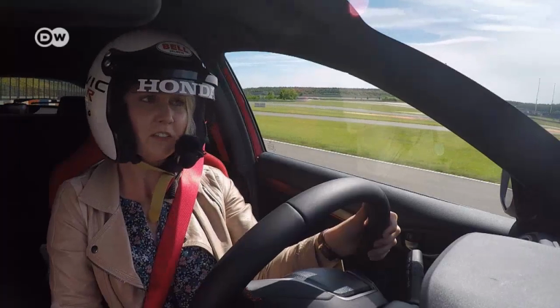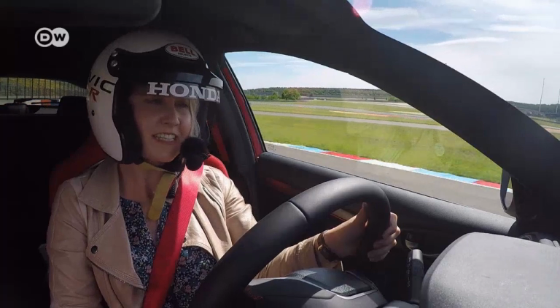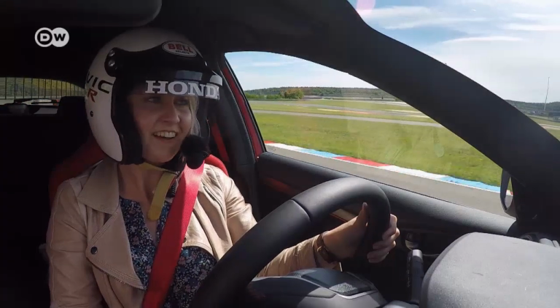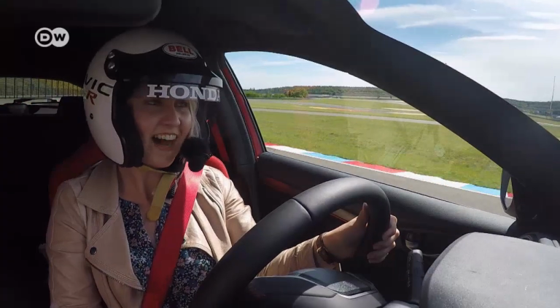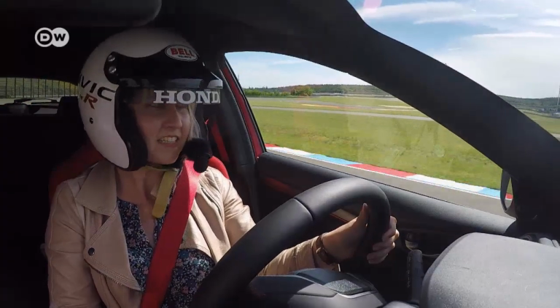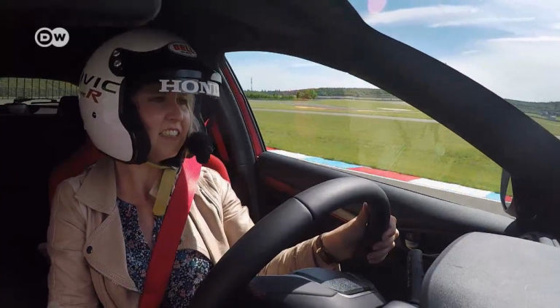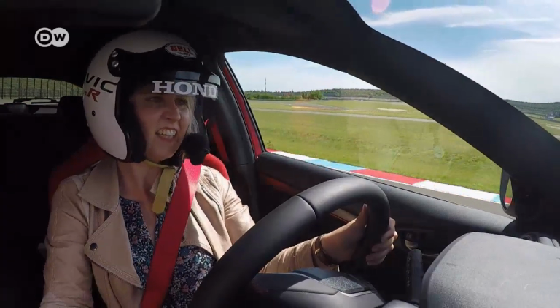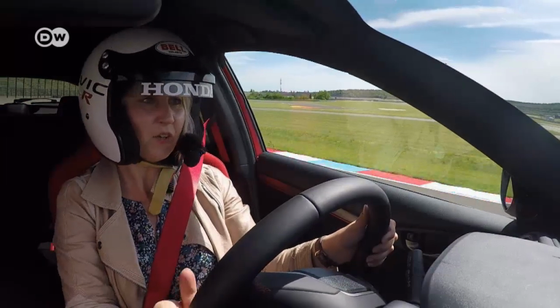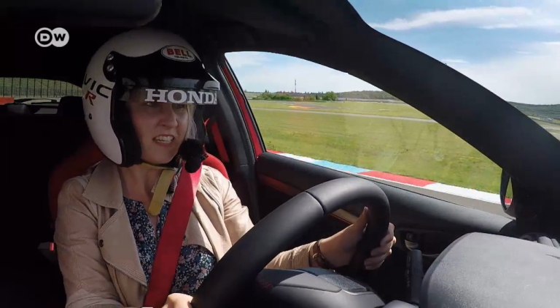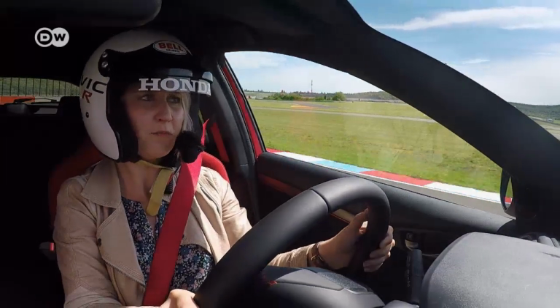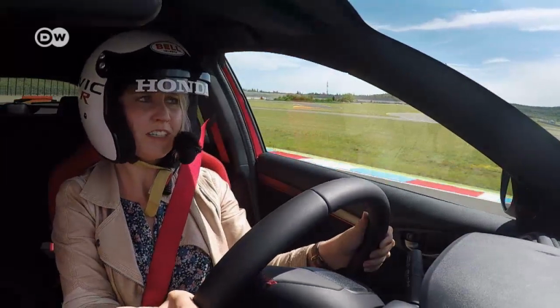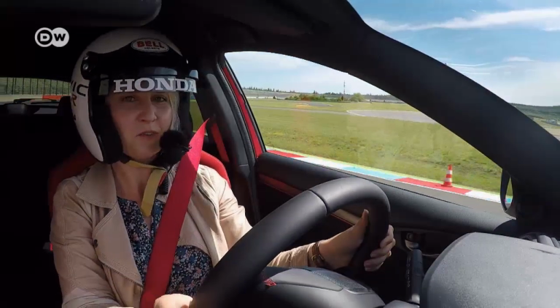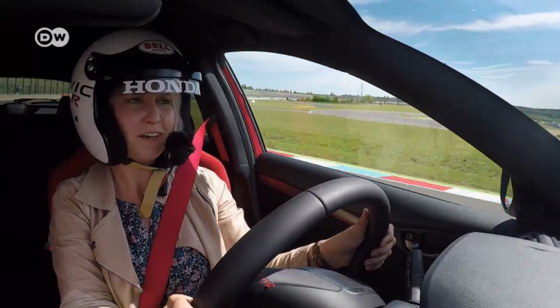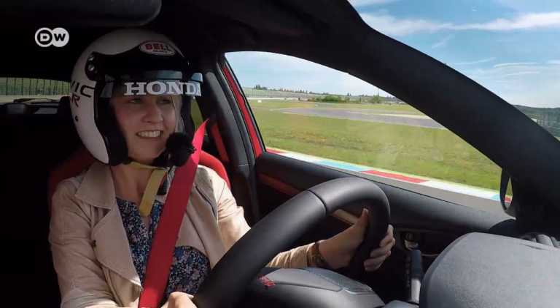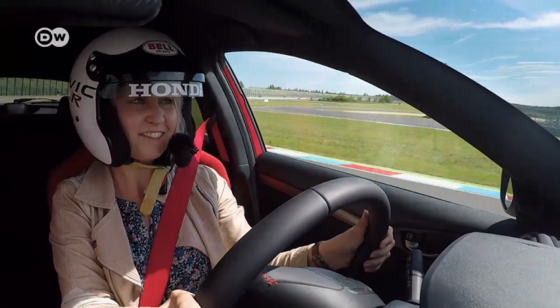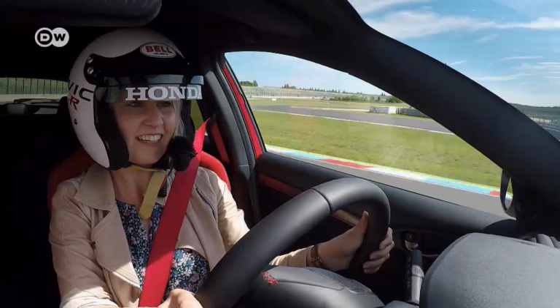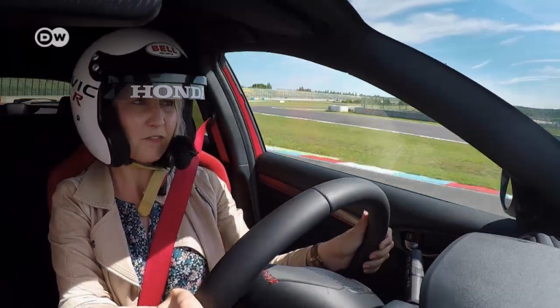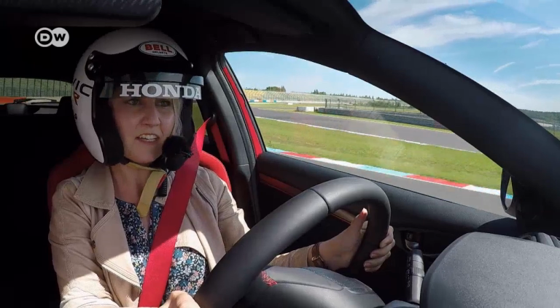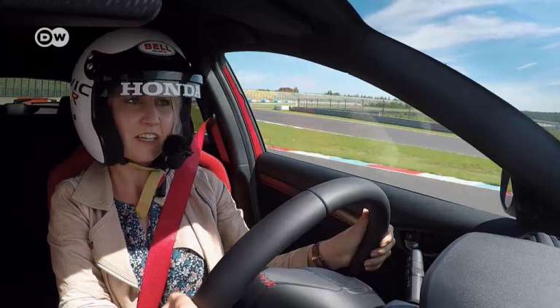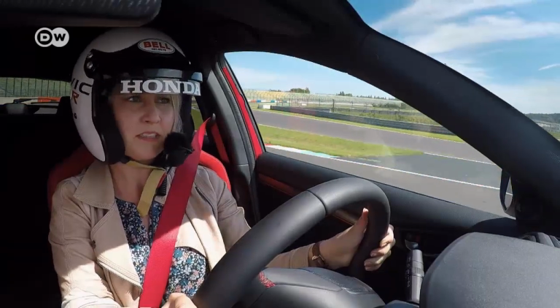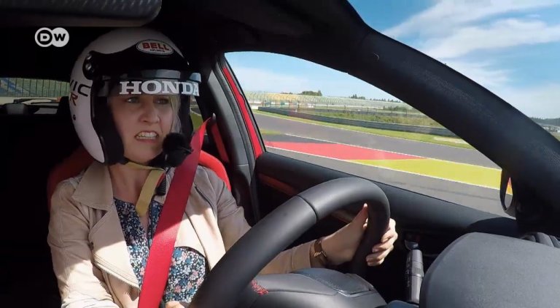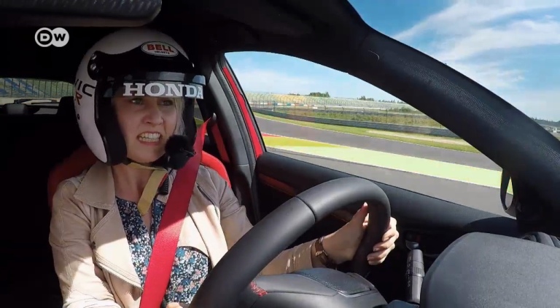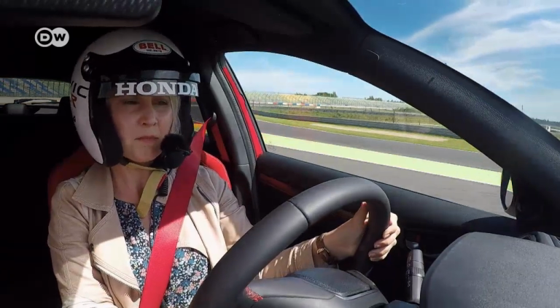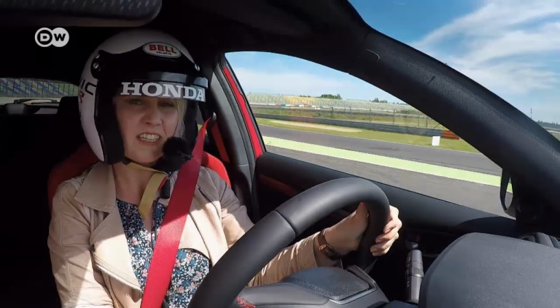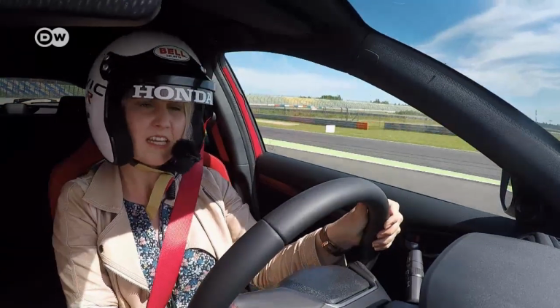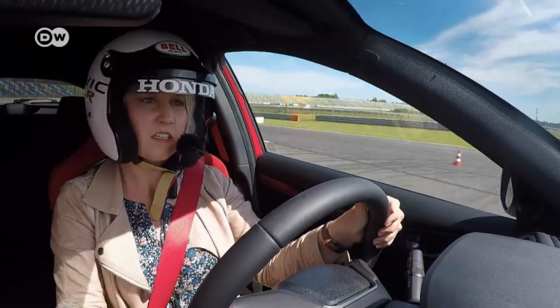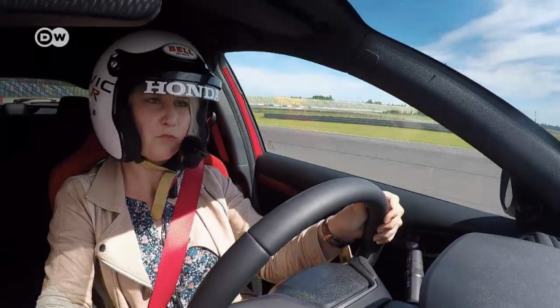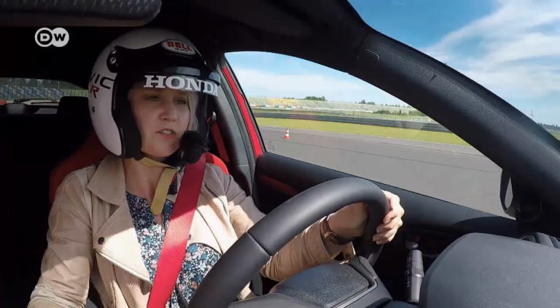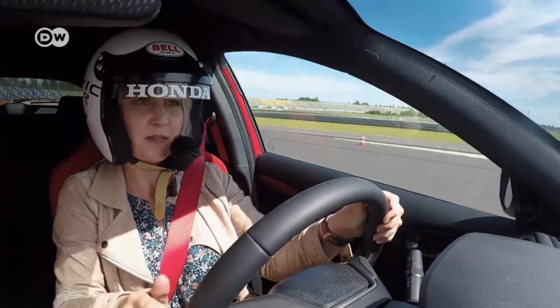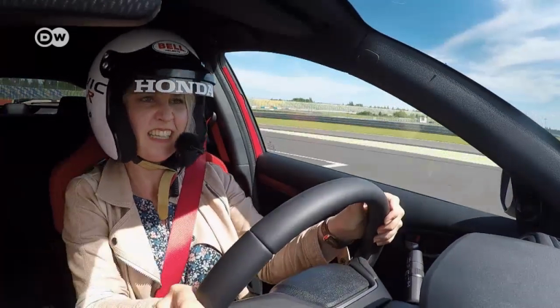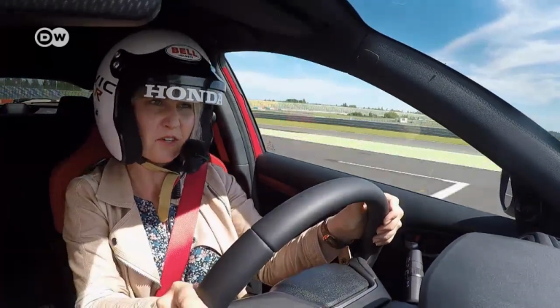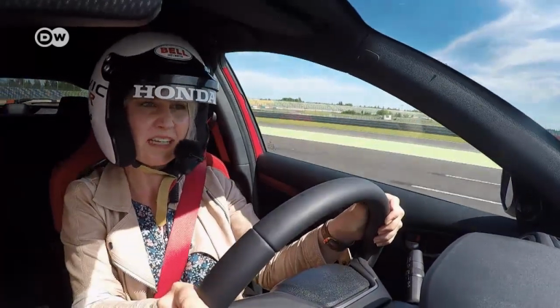Michelle says the acceleration is amazing. Although she's a novice on the test track, the car makes her feel assured, so she's confident enough to put the hammer down.